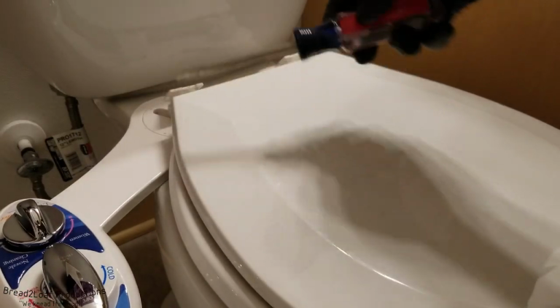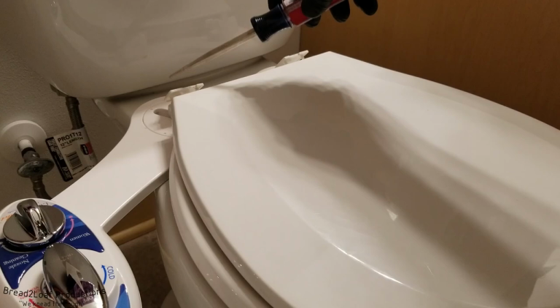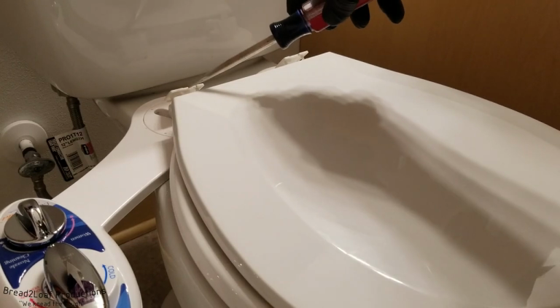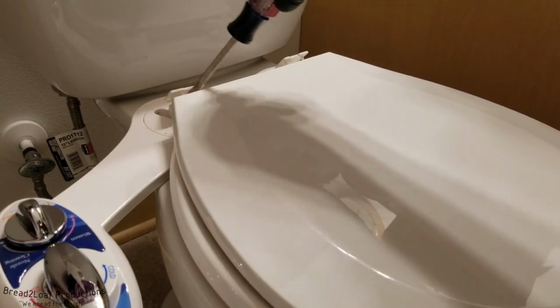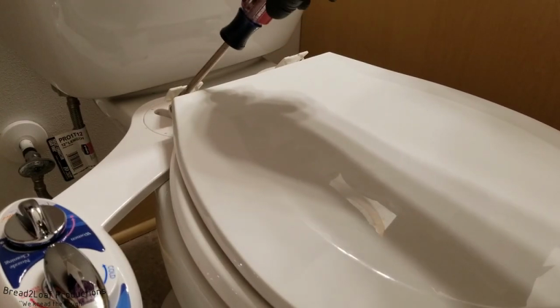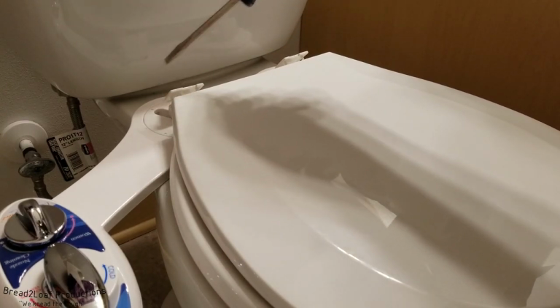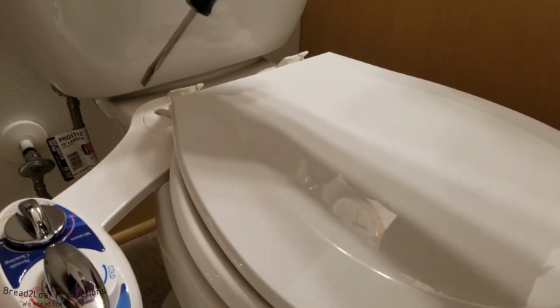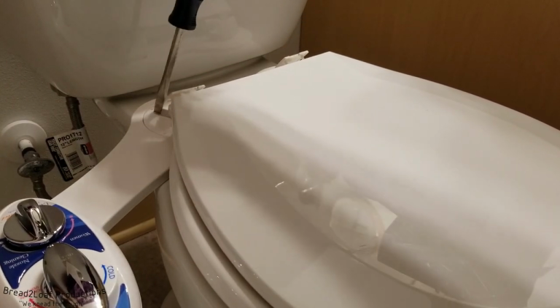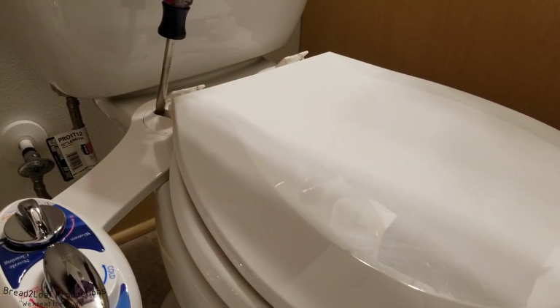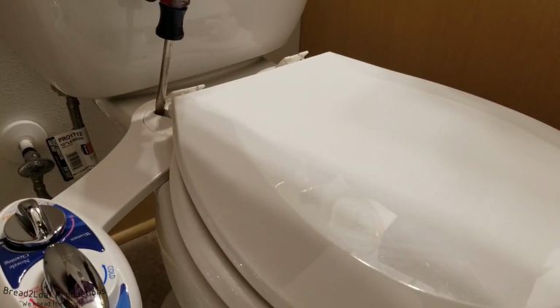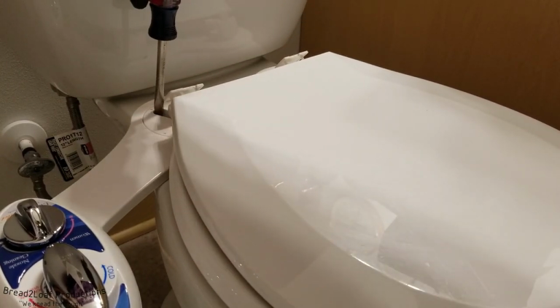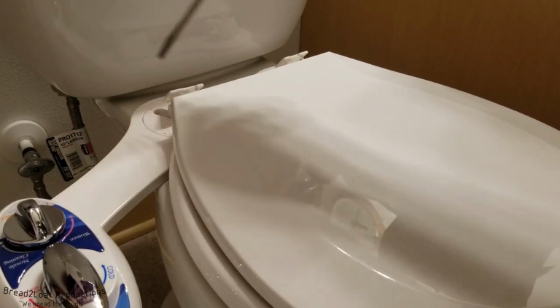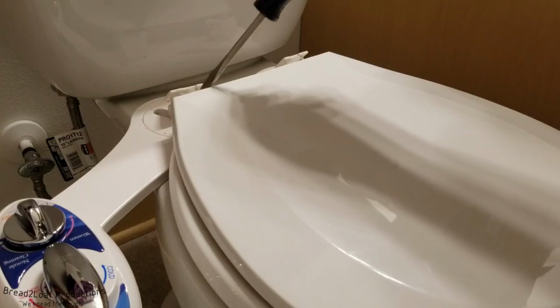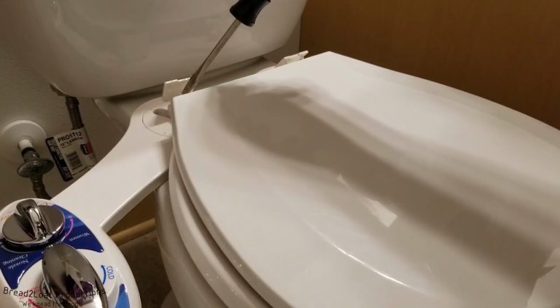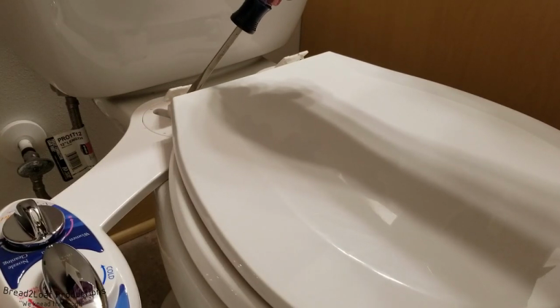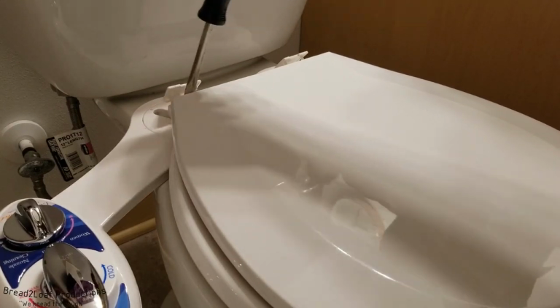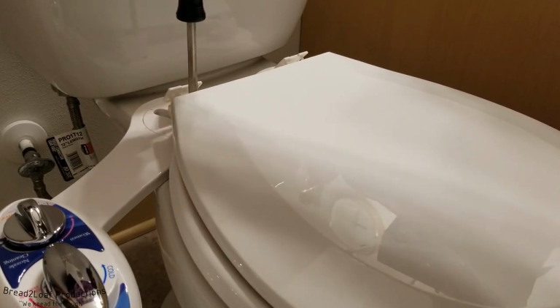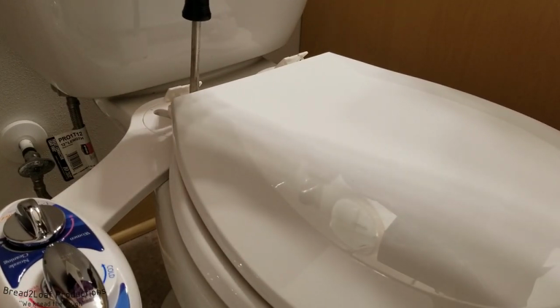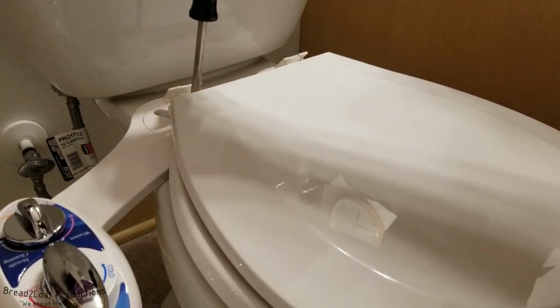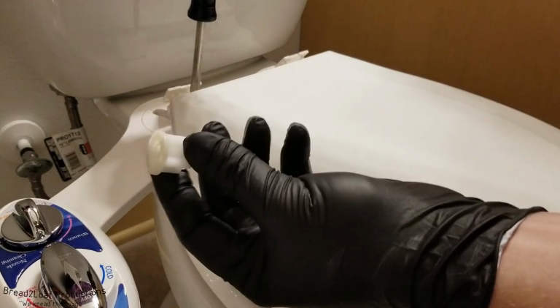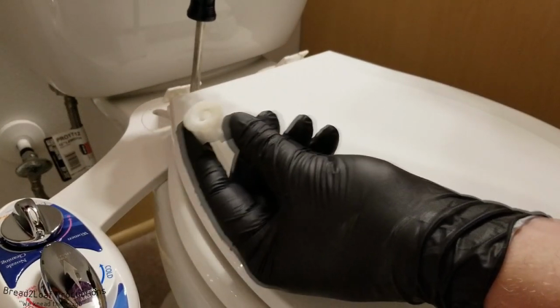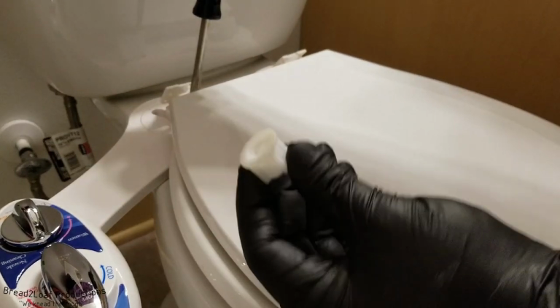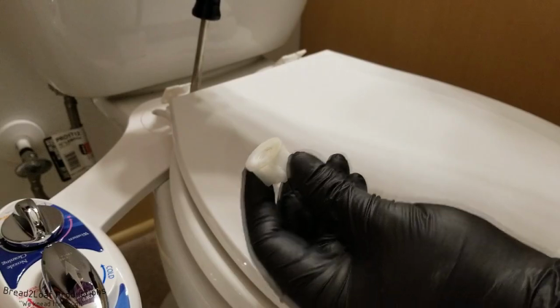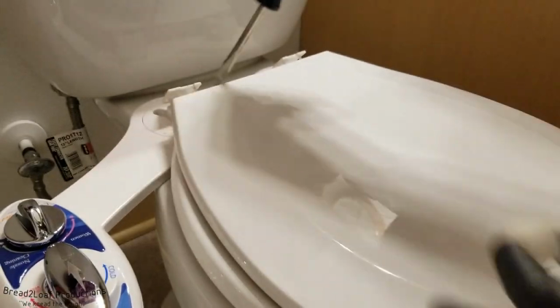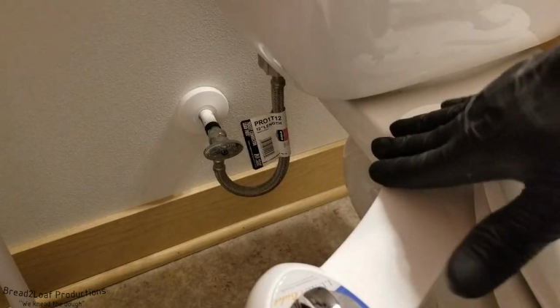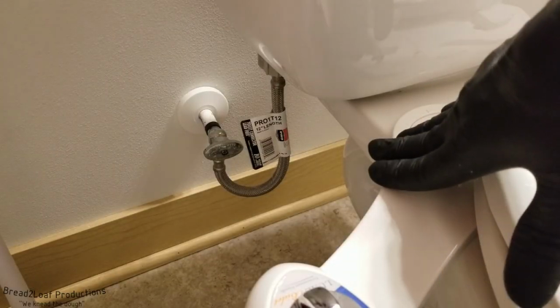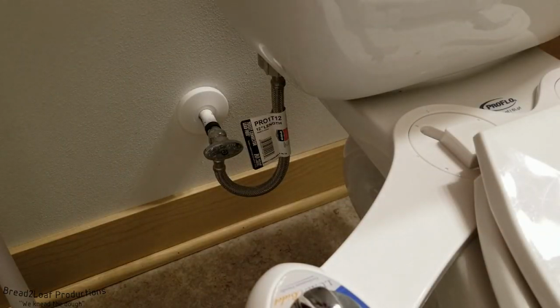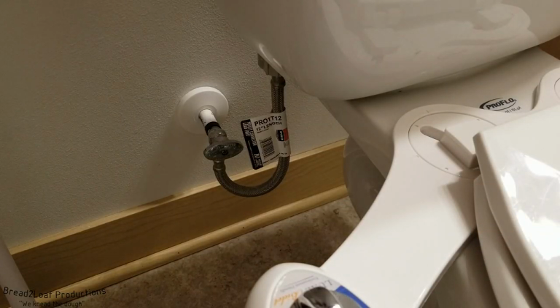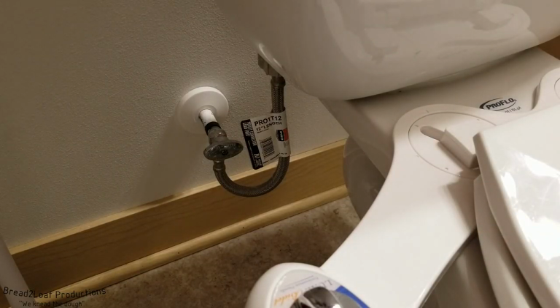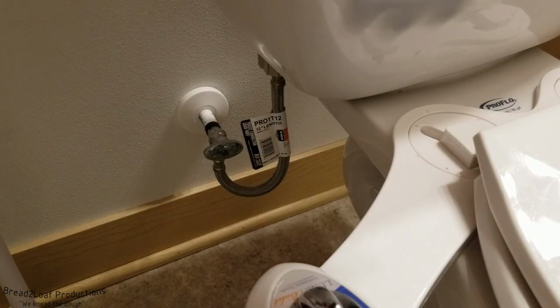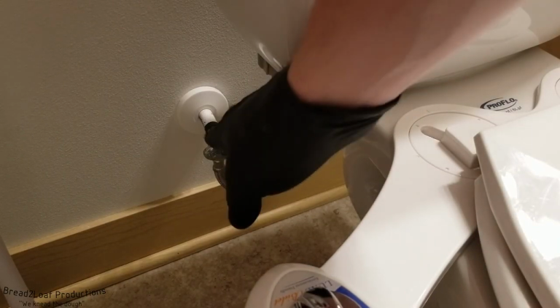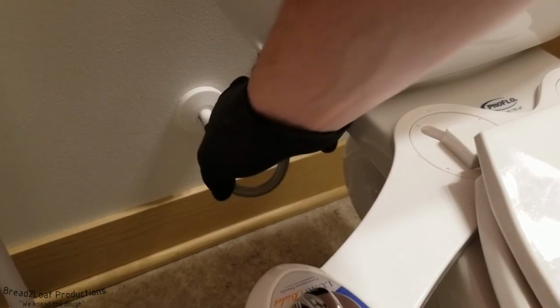Next step is to take the bidet with our newly cleaned mounting positions and just set it on there and line the holes up. Got the bolts put through the slotted portions on the bidet. And now we're going to be using the original hardware, bolting it back down. It has been reattached.